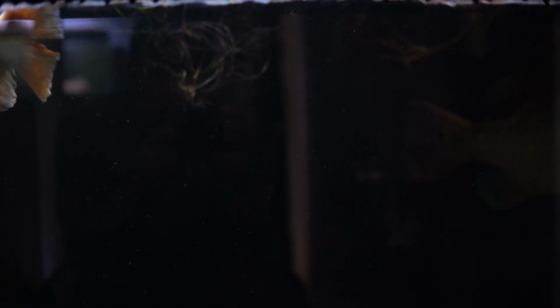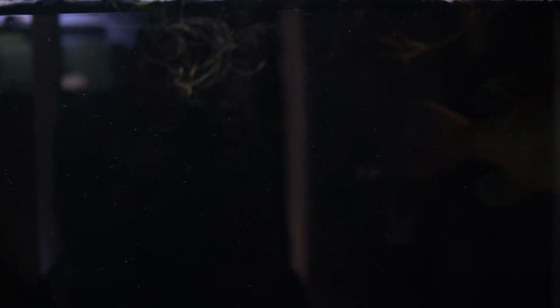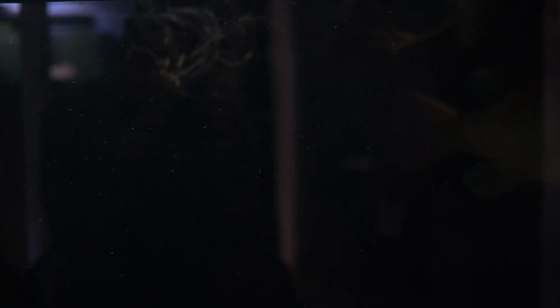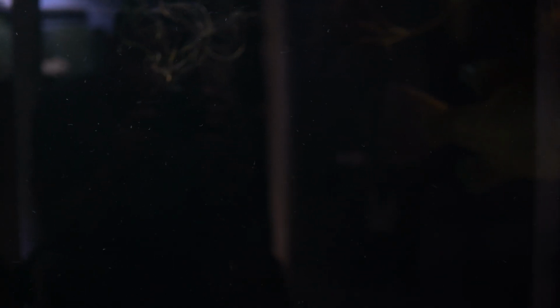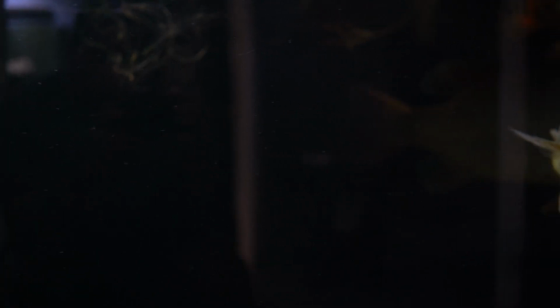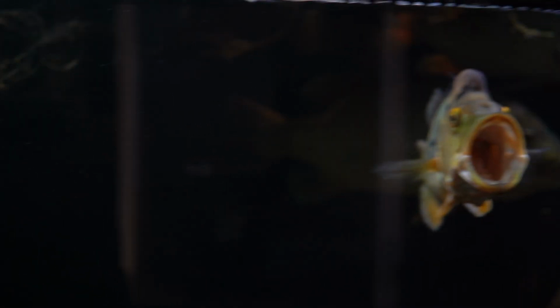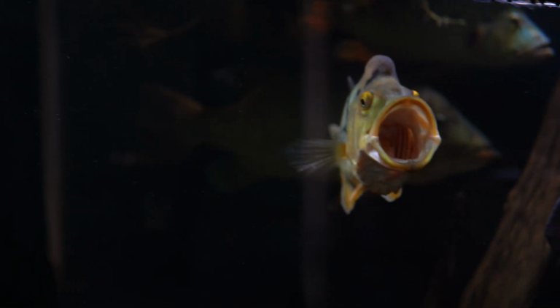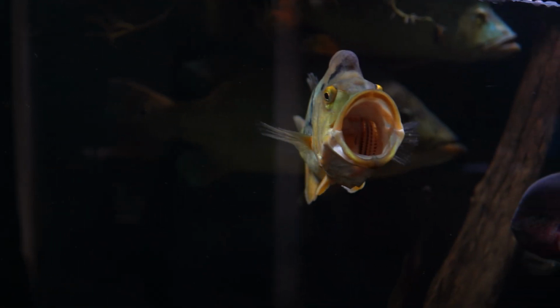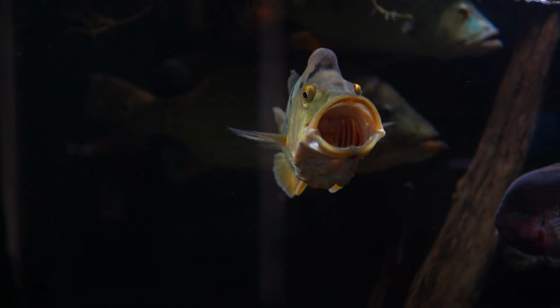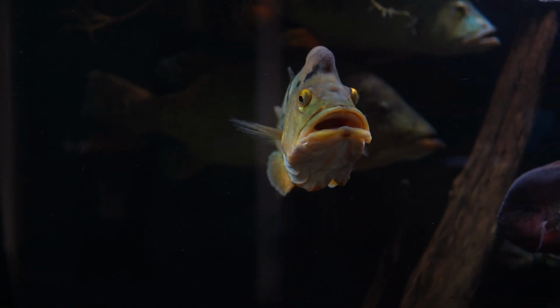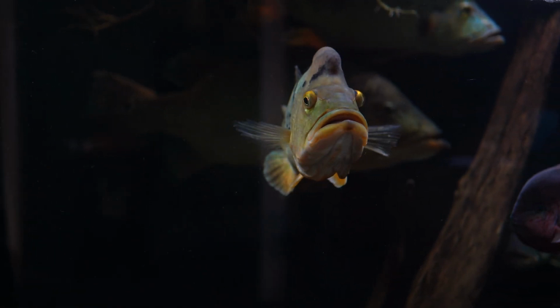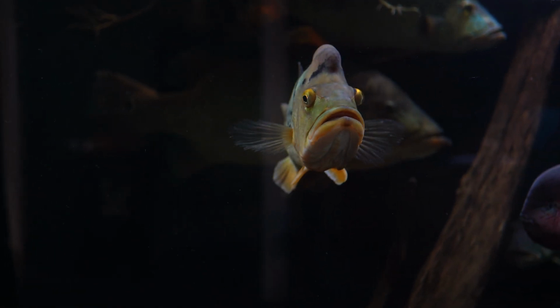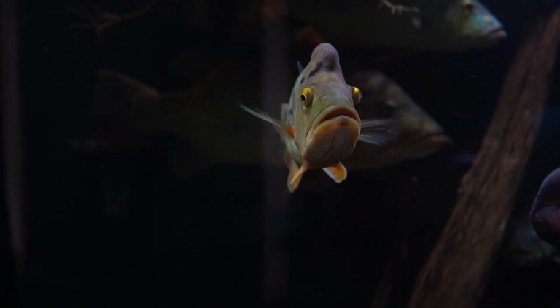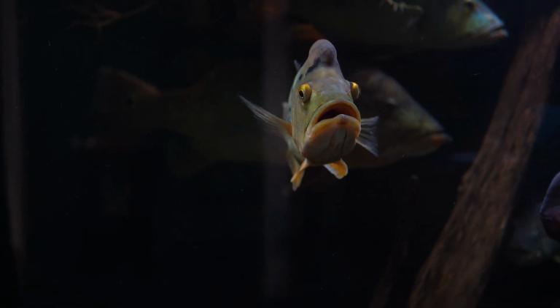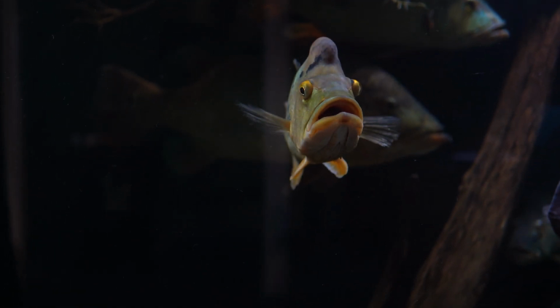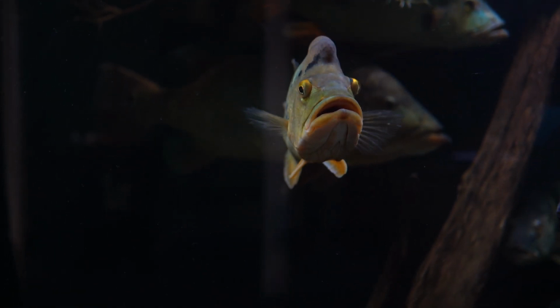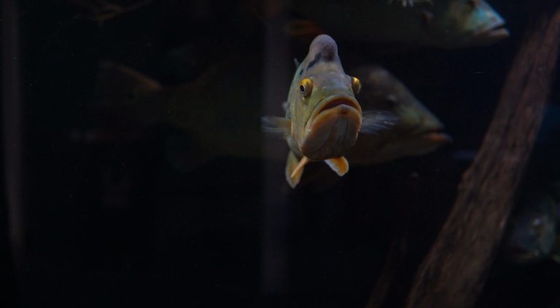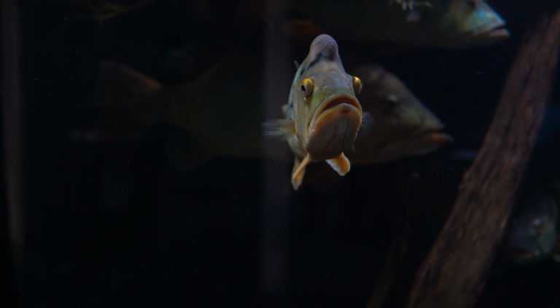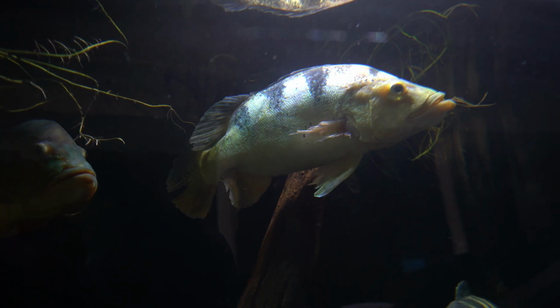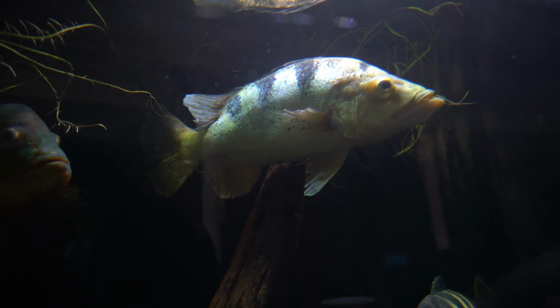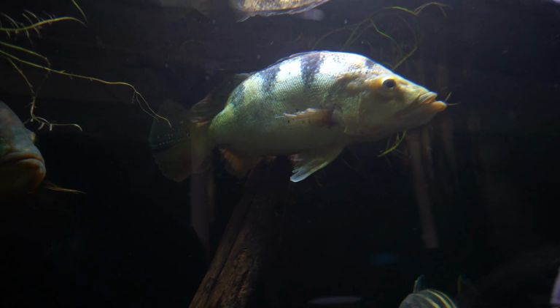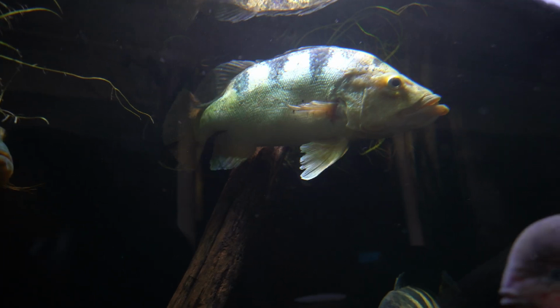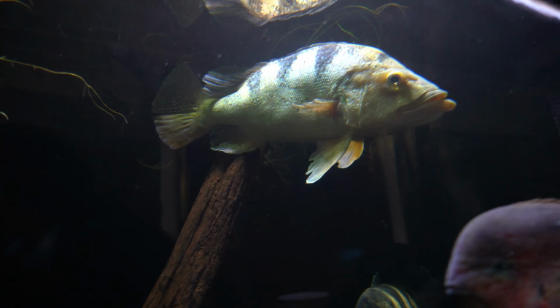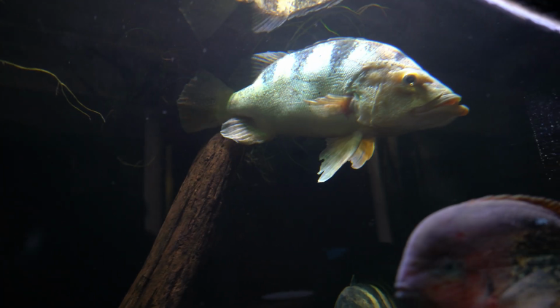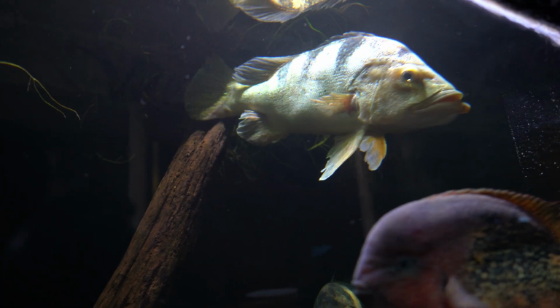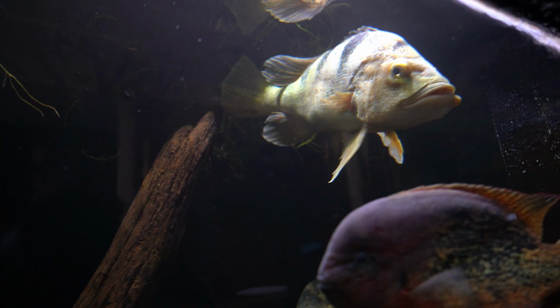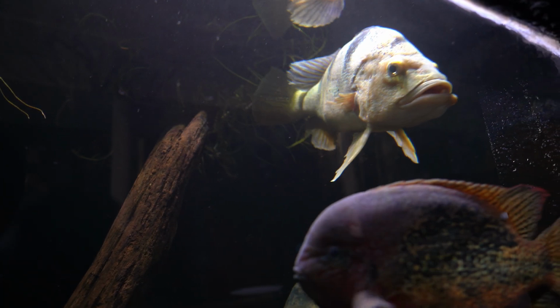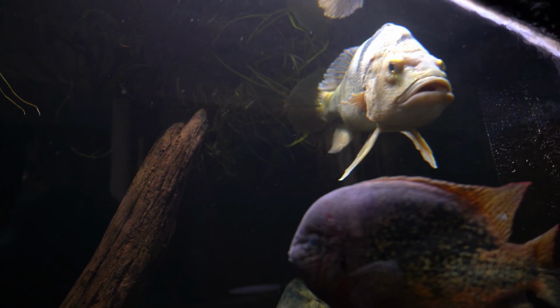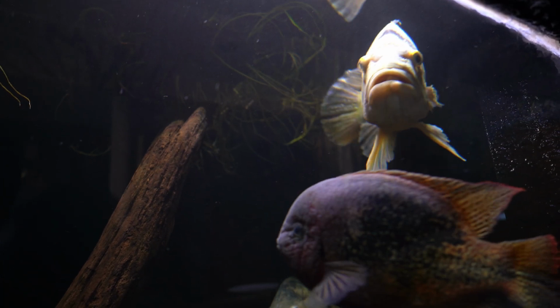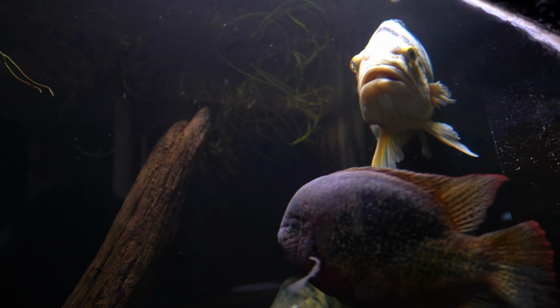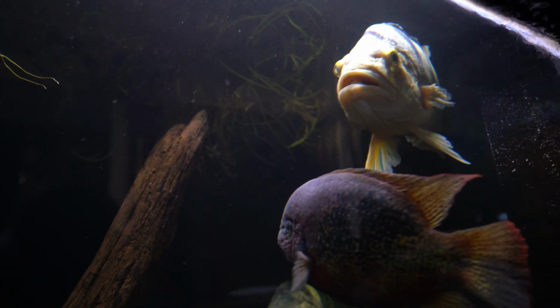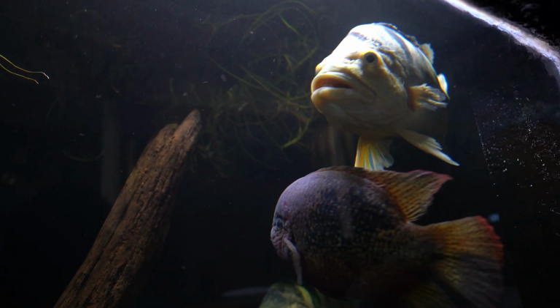Her body color and fading stripes is a clear trait of Cichla ocellaris. However, her robust size is a trait of Cichla monoculus. In the aquarium trade, hybridization is very common. So a lot of times when you can't easily distinguish a peacock bass, this could be the reason.